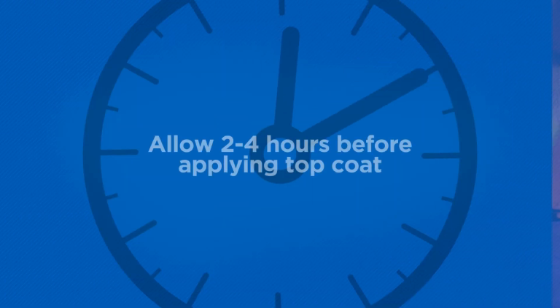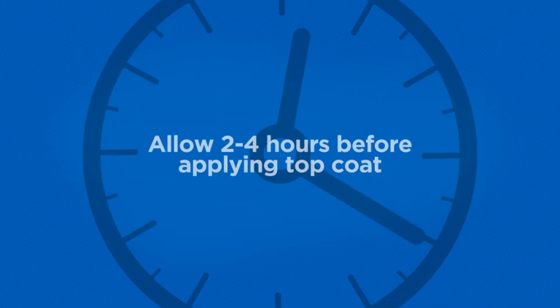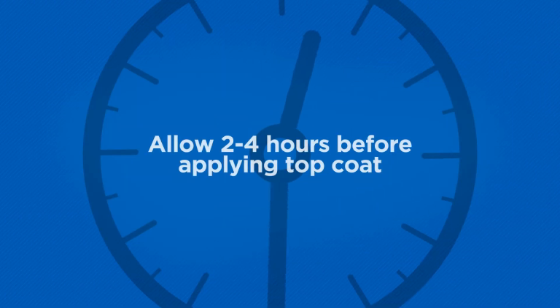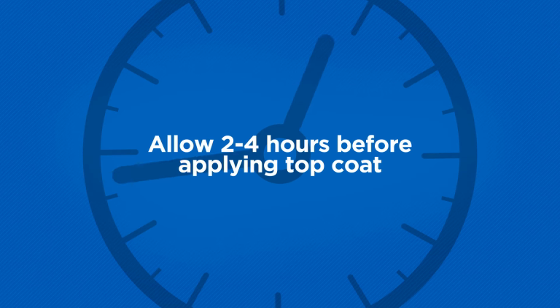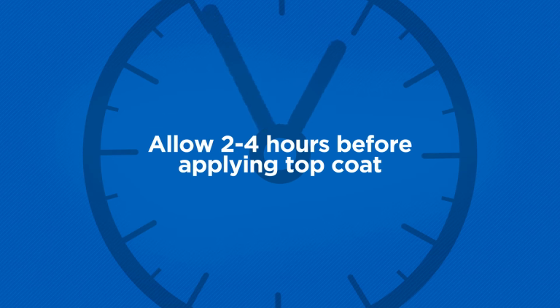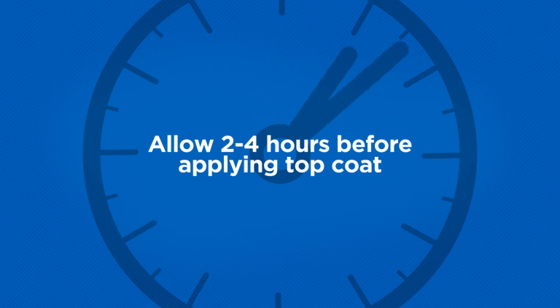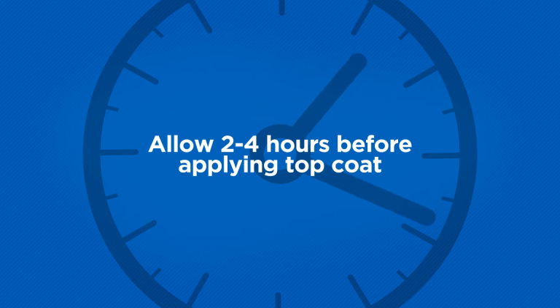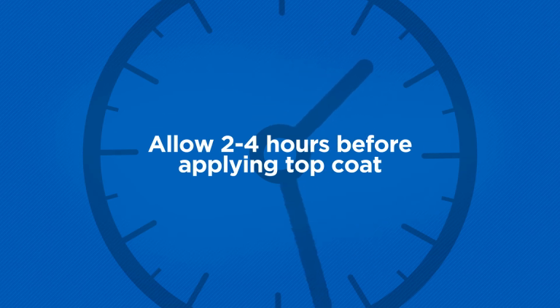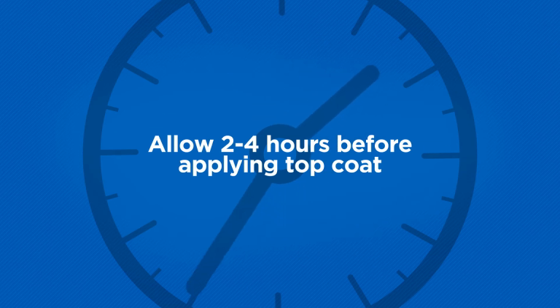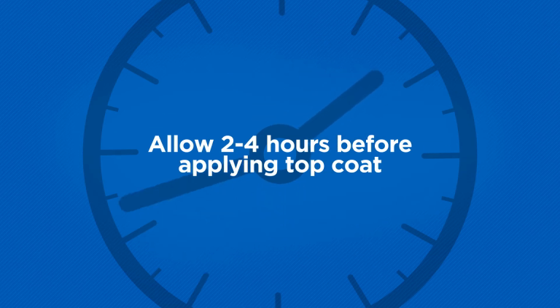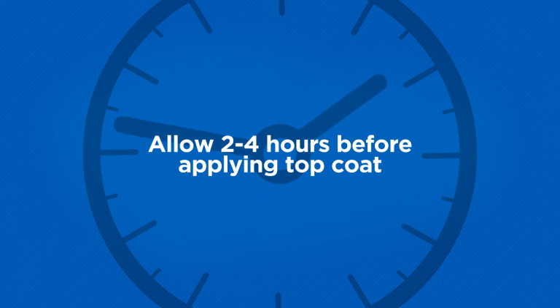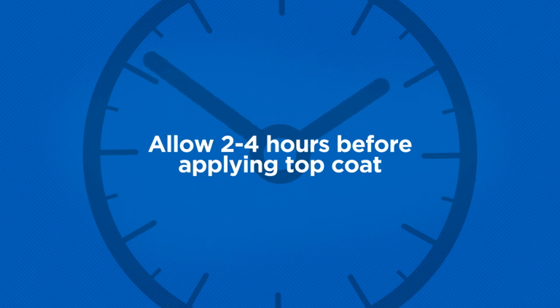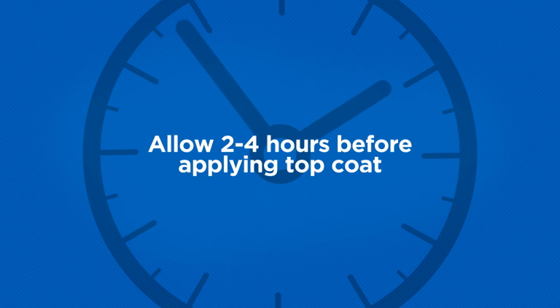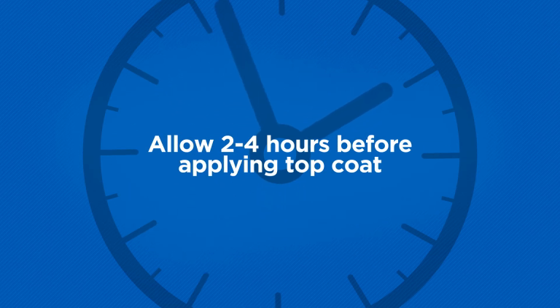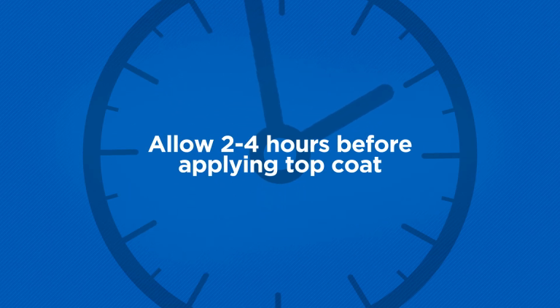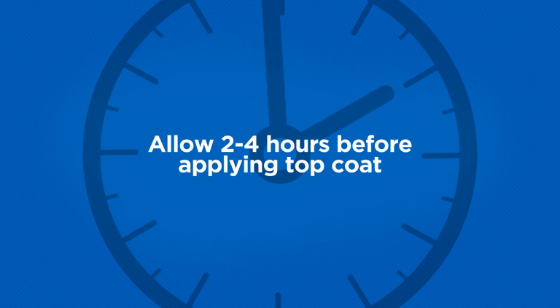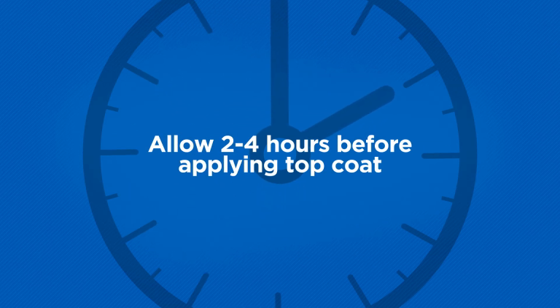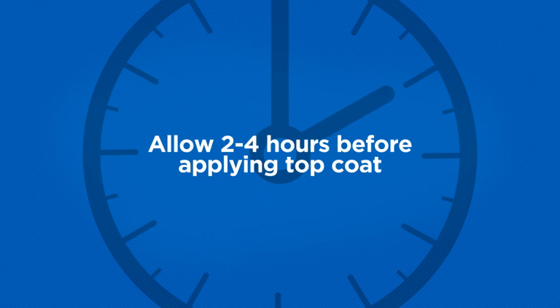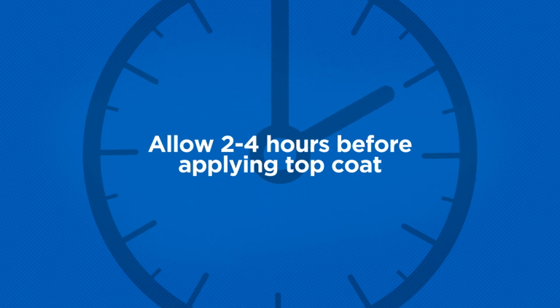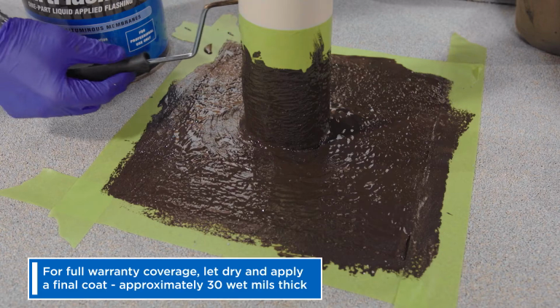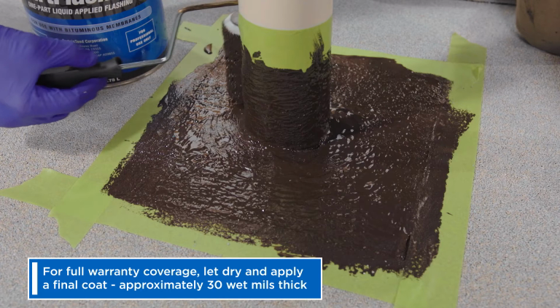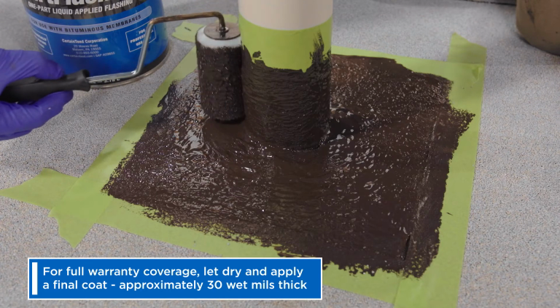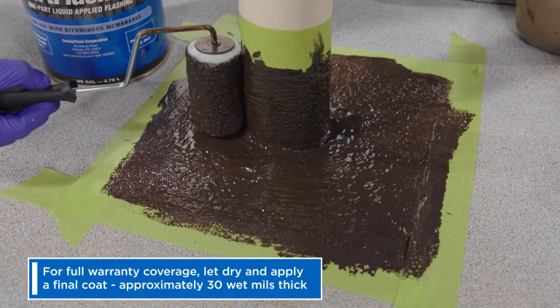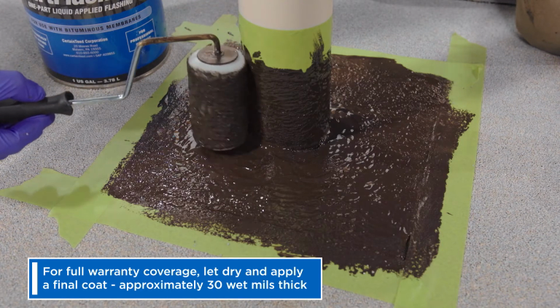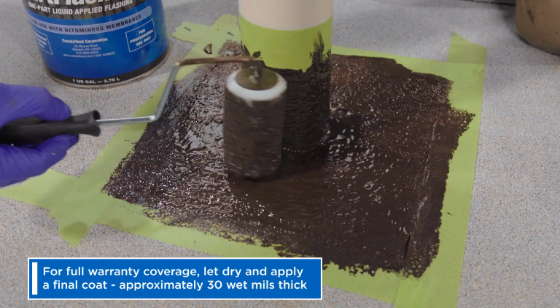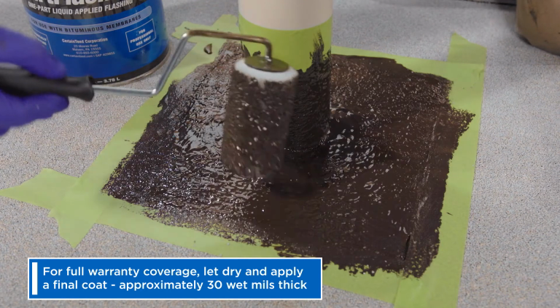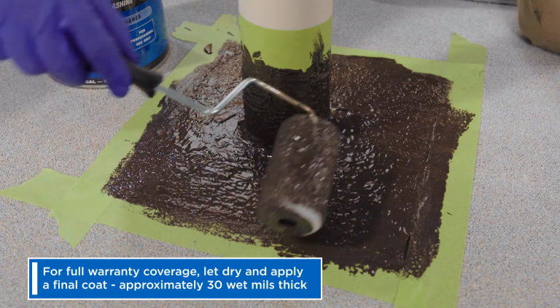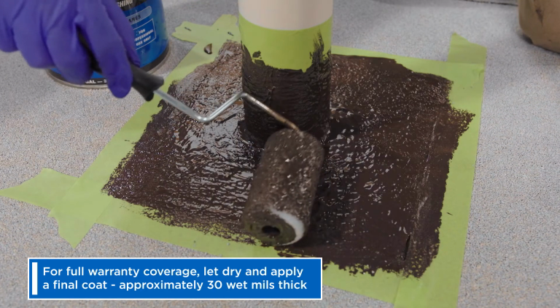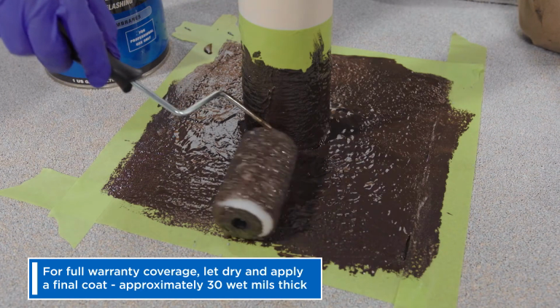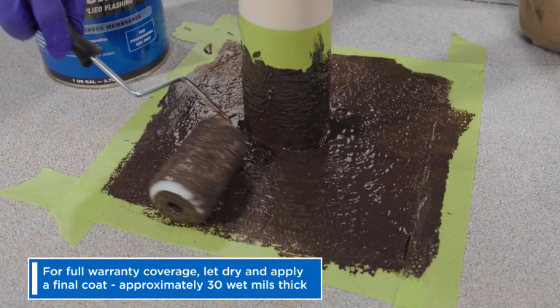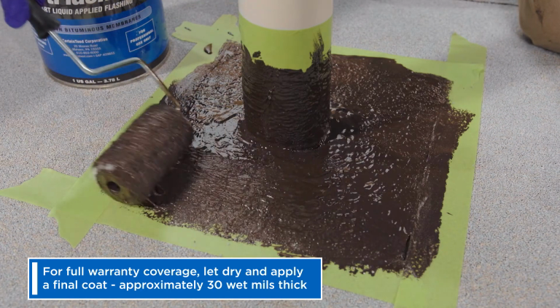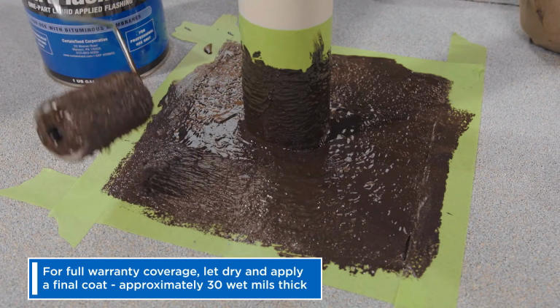For full warranty coverage, up to 20 years, give this between 2 to 4 hours to dry and then come back with a final coat approximately 30 wet mils thick.